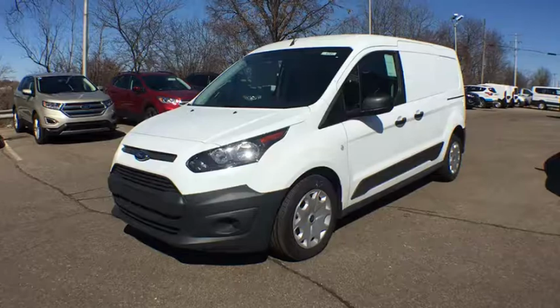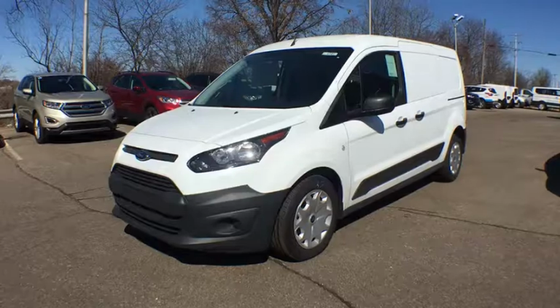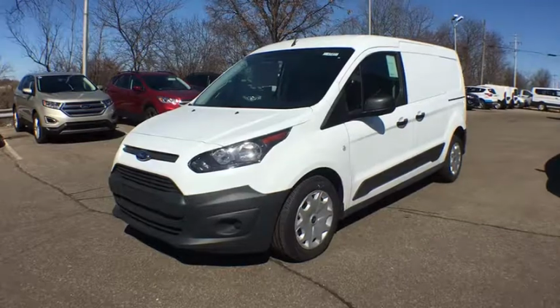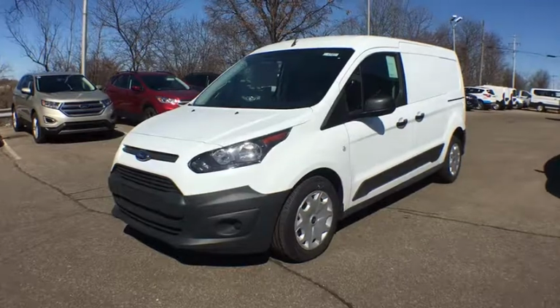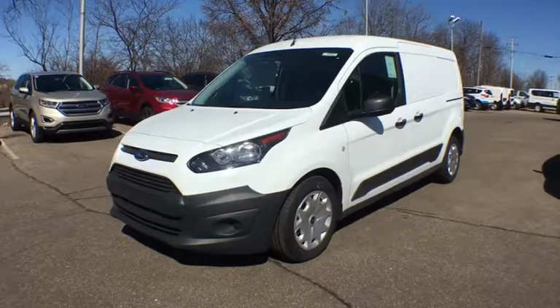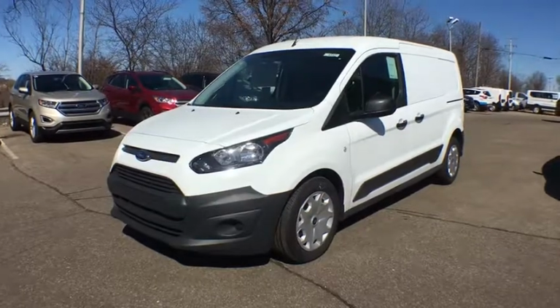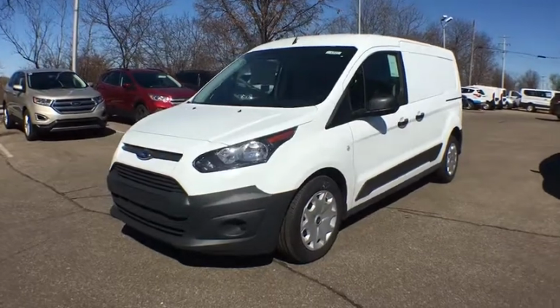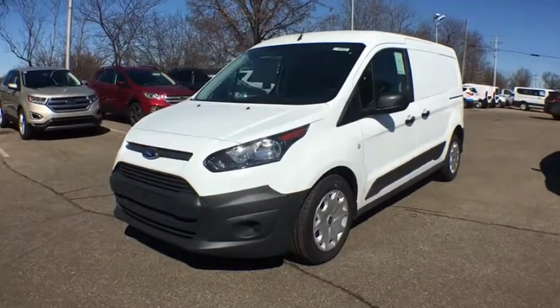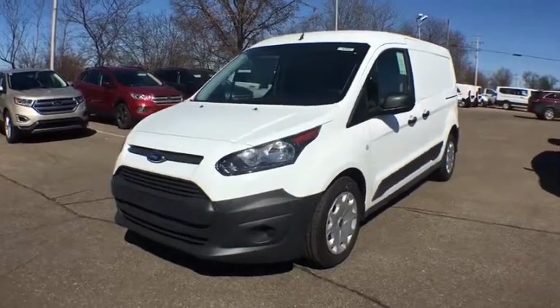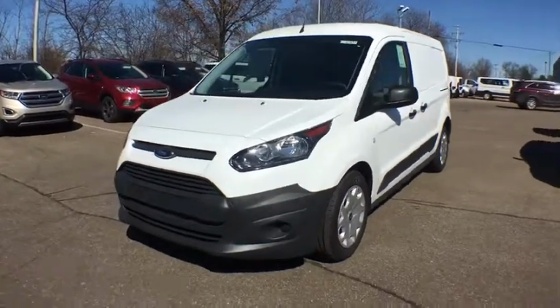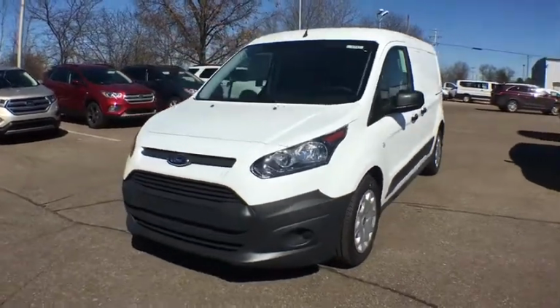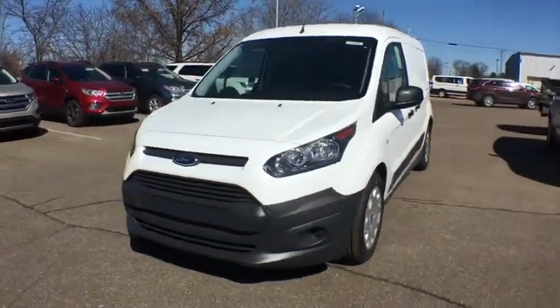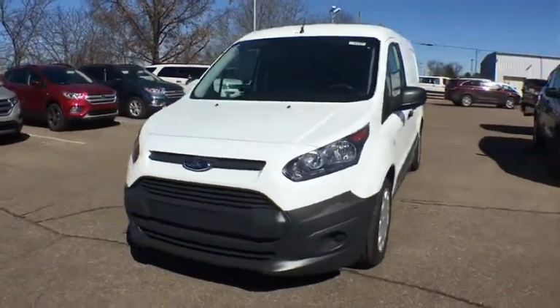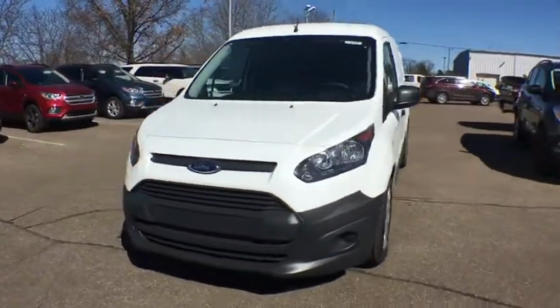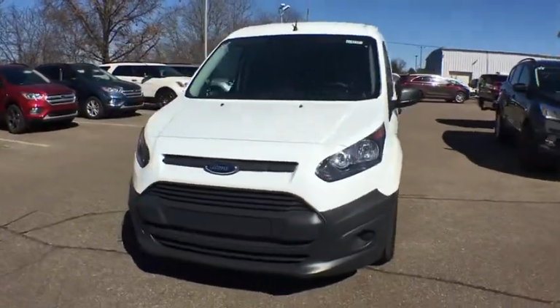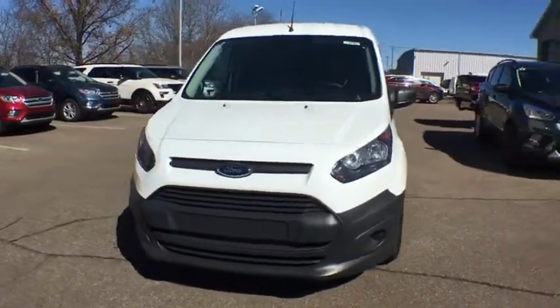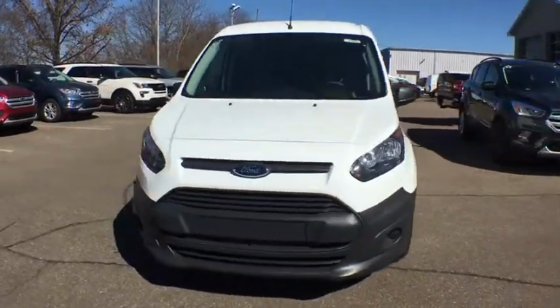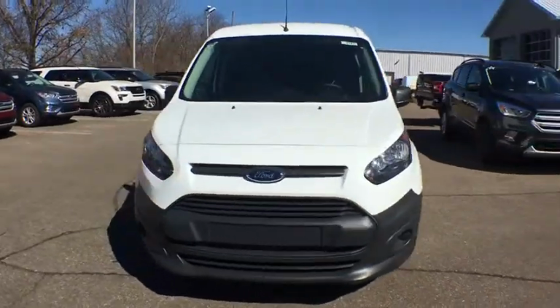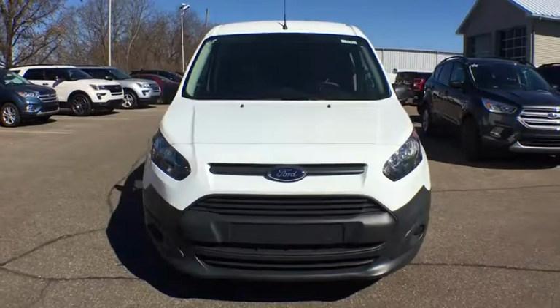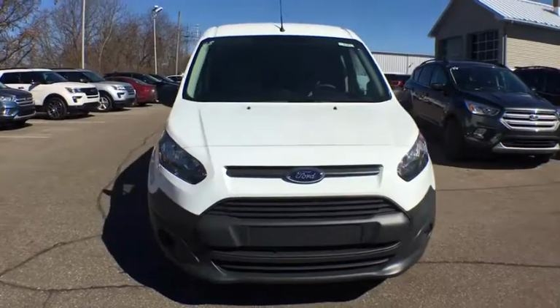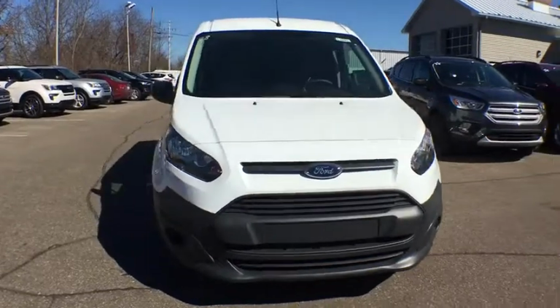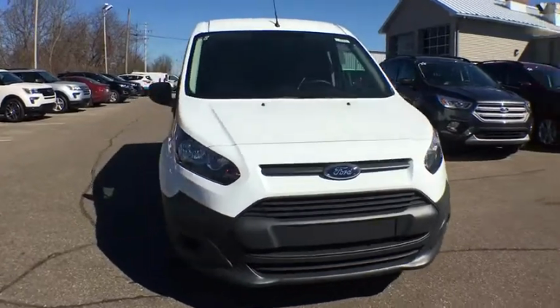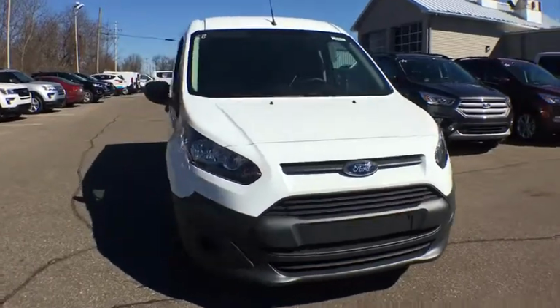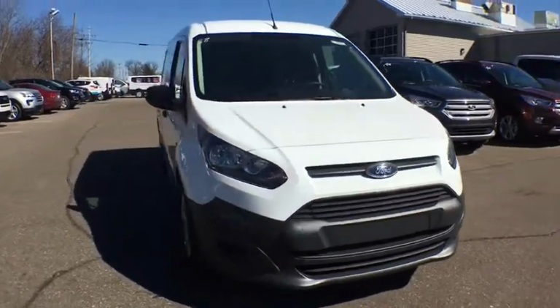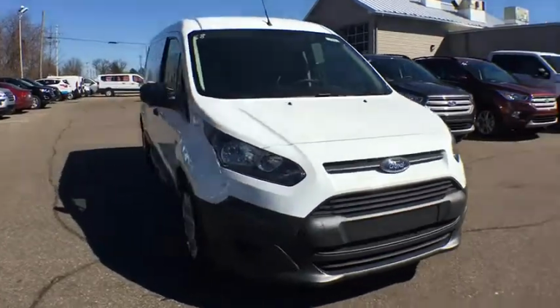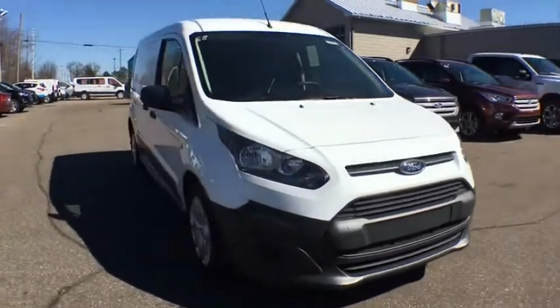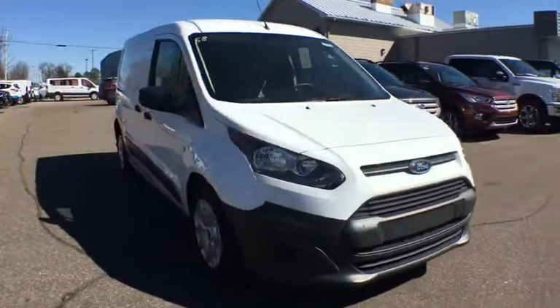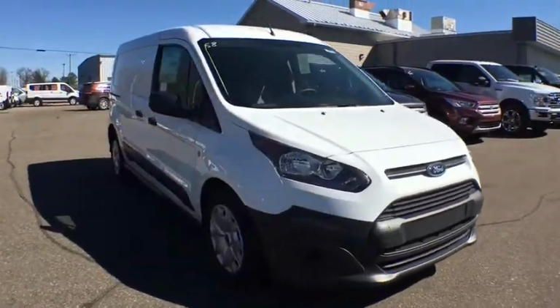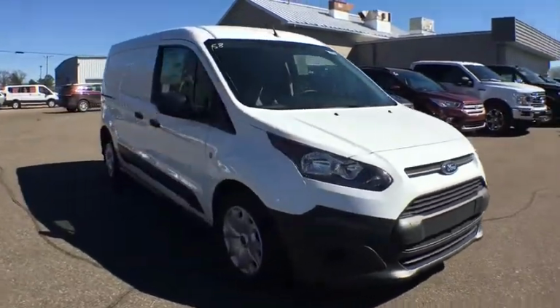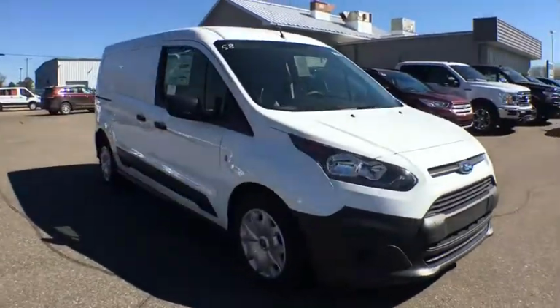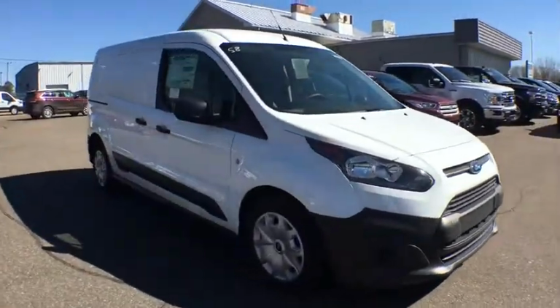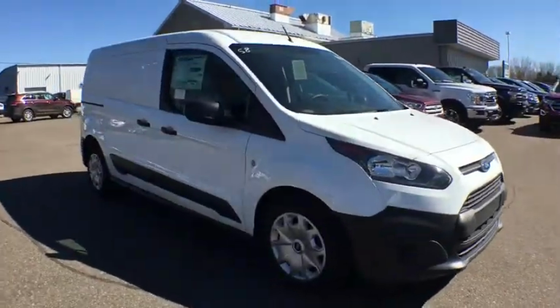The 2018 Ford Transit Connect. Ford Transit — the right size the whole world round. Here are some of this vehicle's great options.